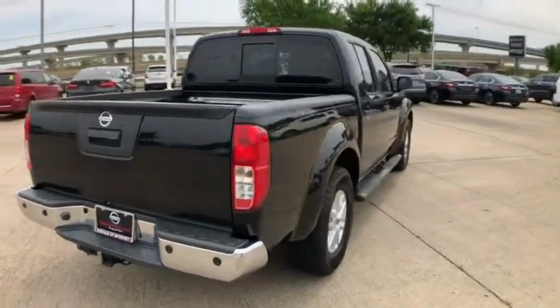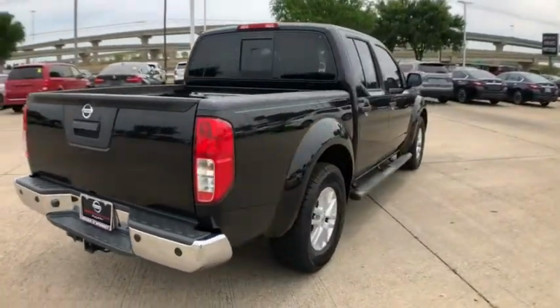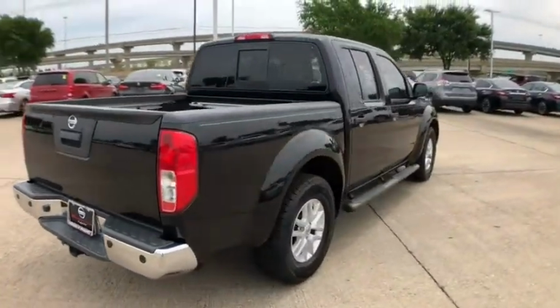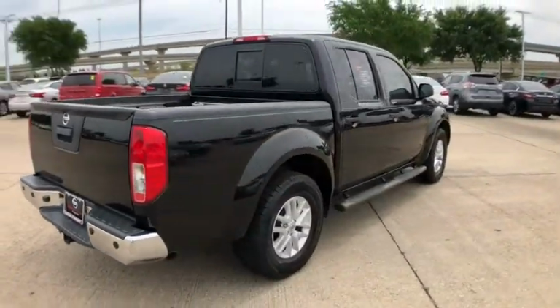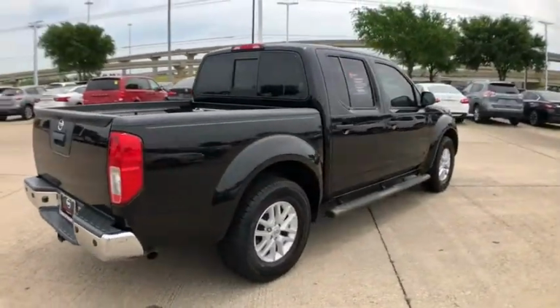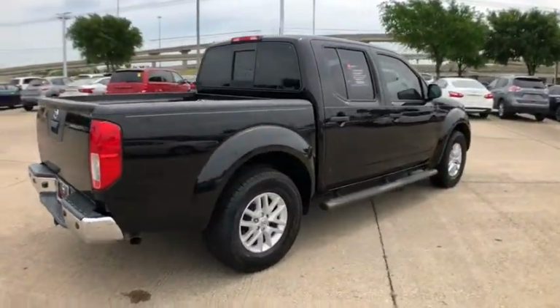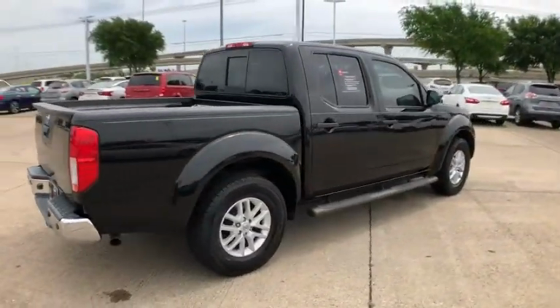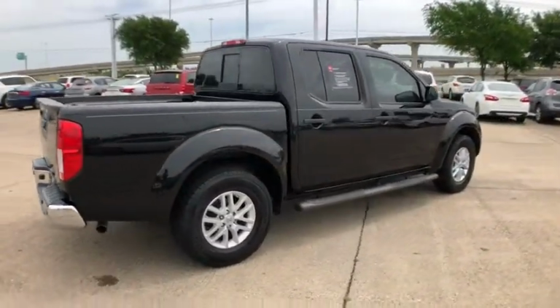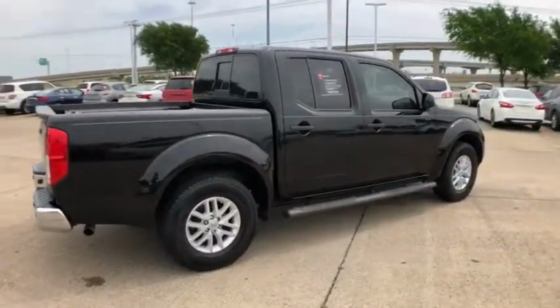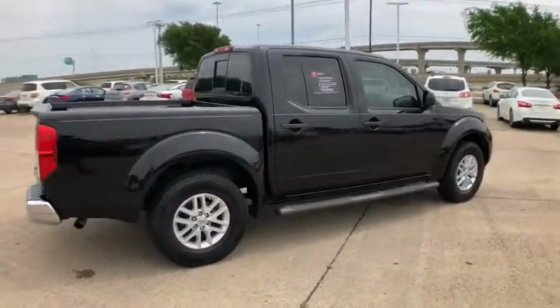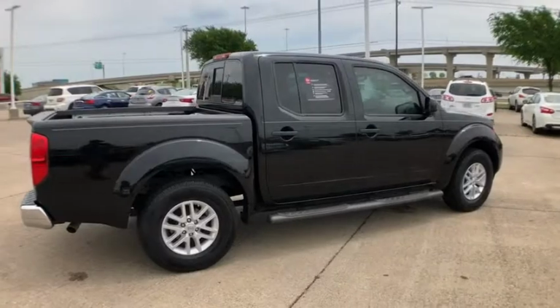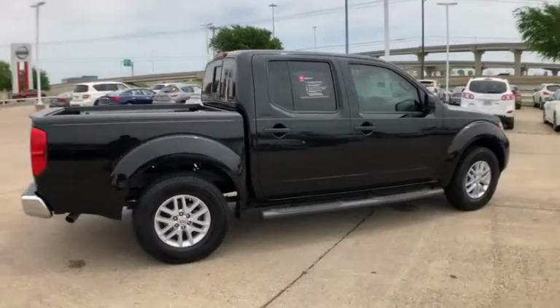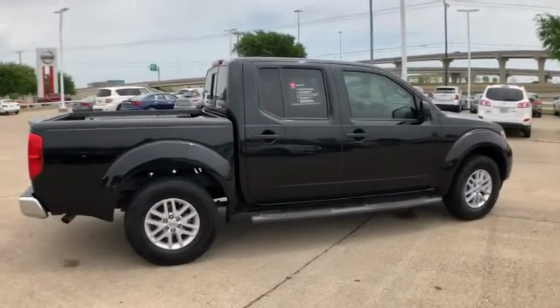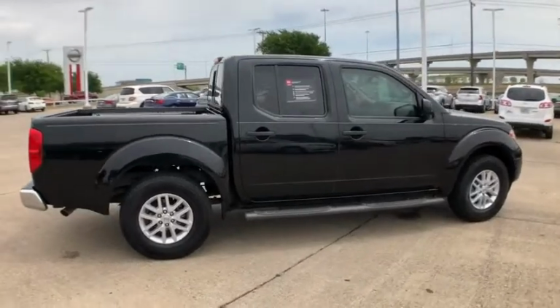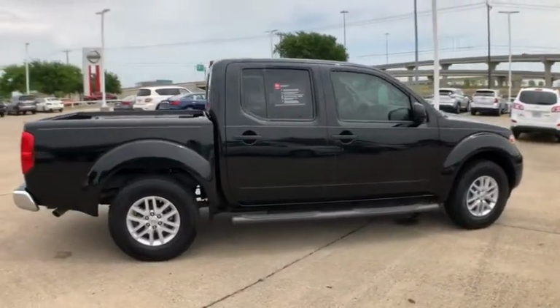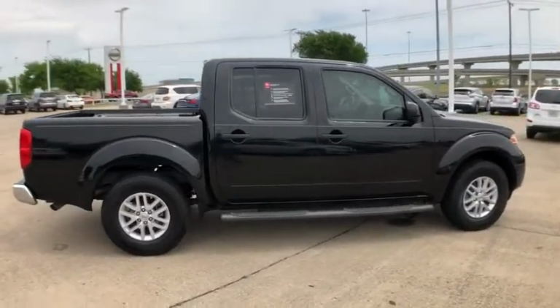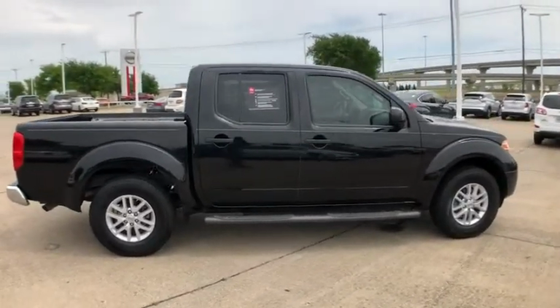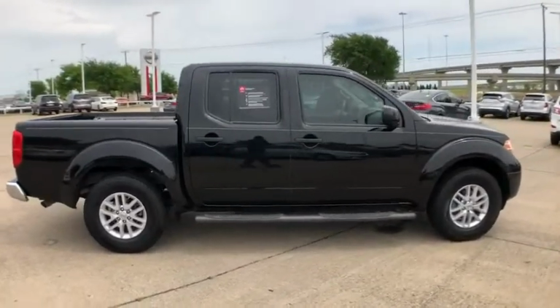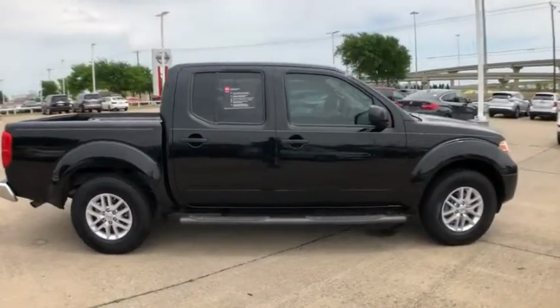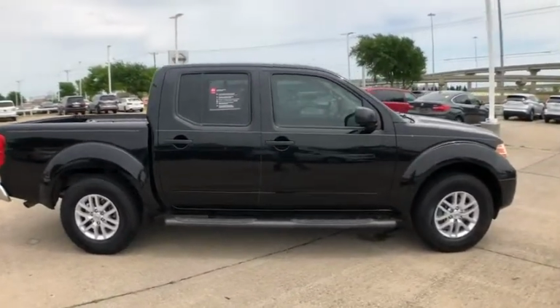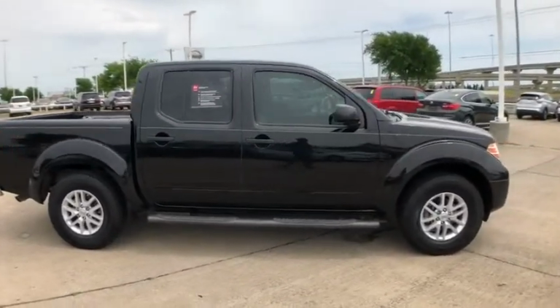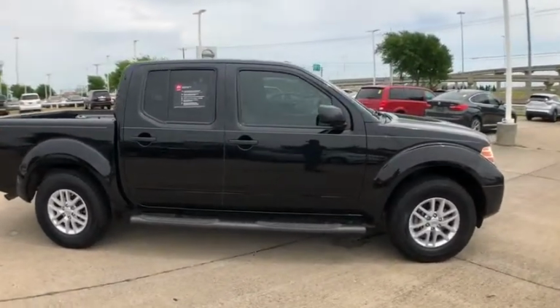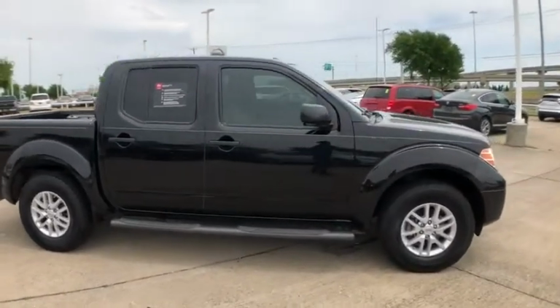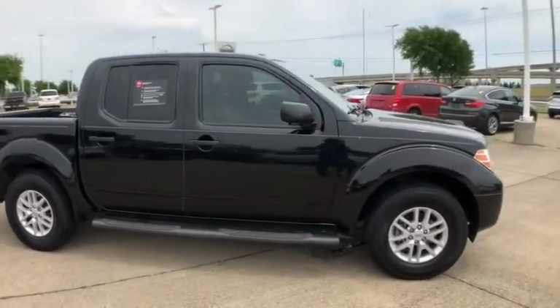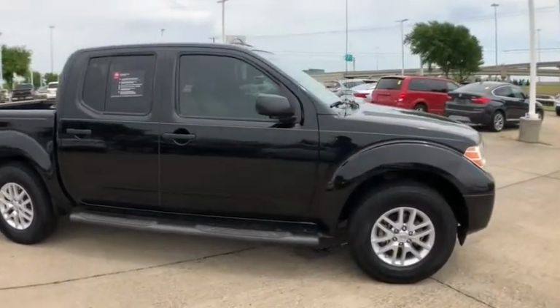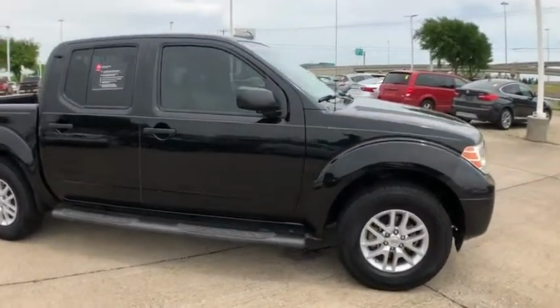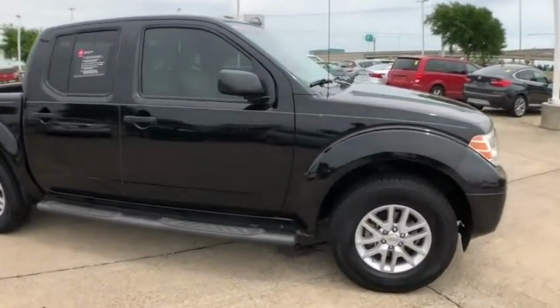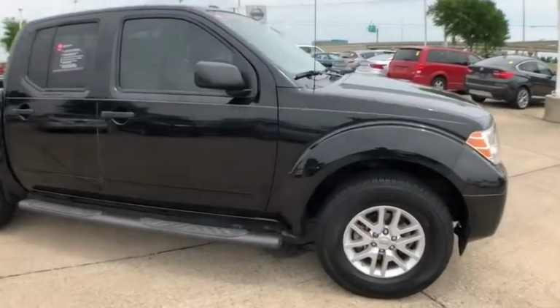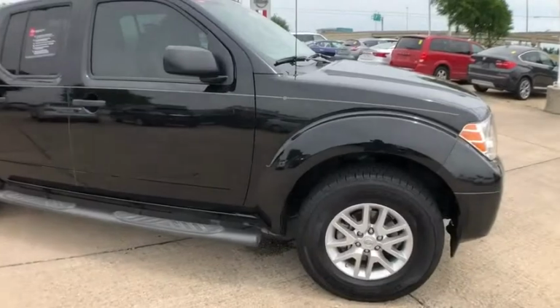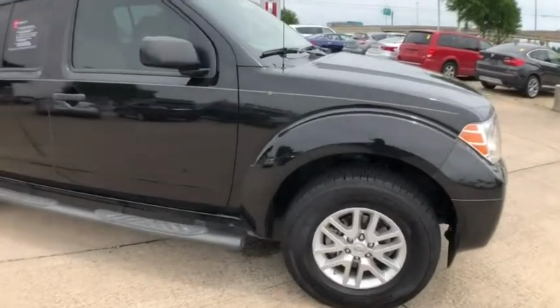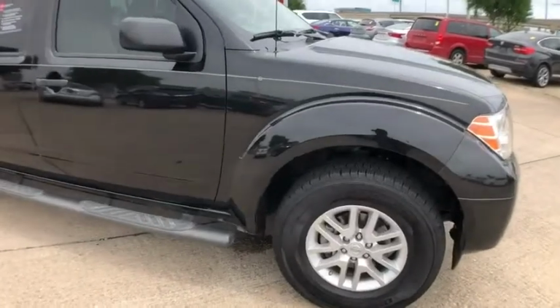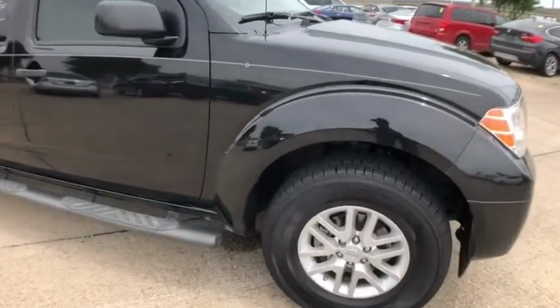The Frontier's interior comforts include cab versatility, under-seat storage, and seating for five. This vehicle has less than 50,000 miles.